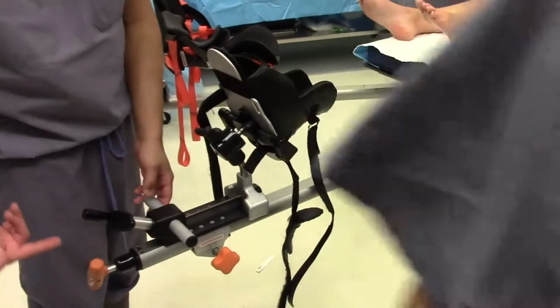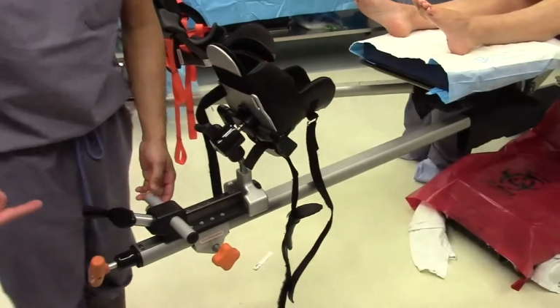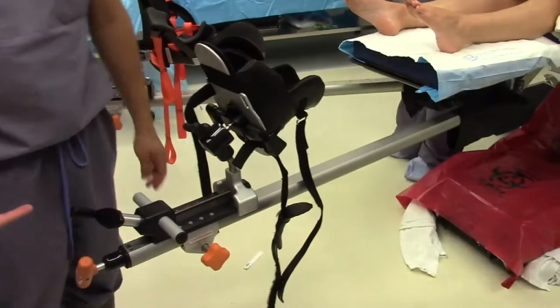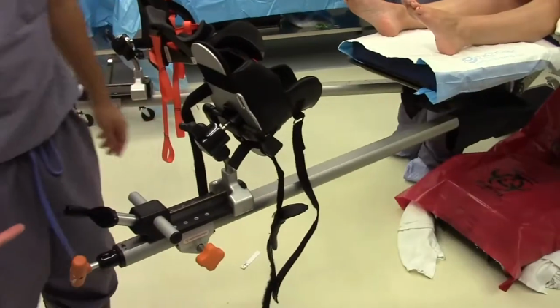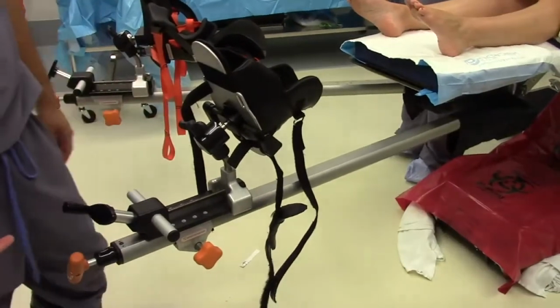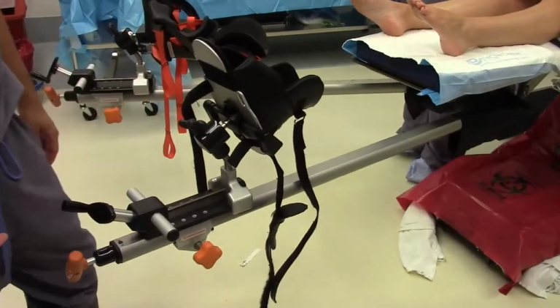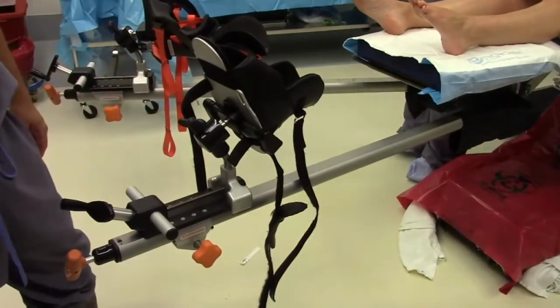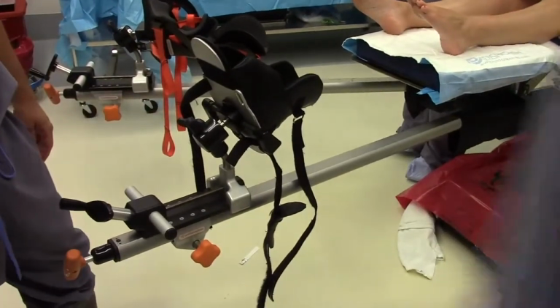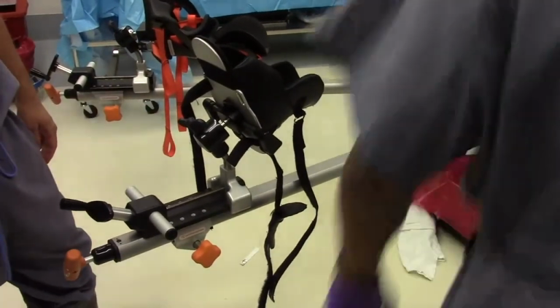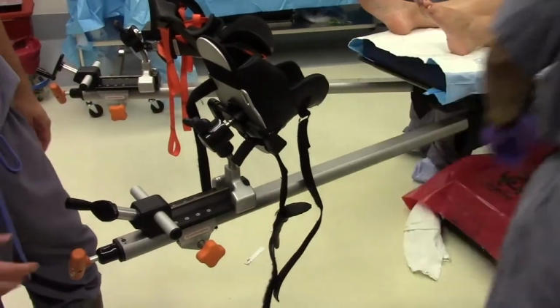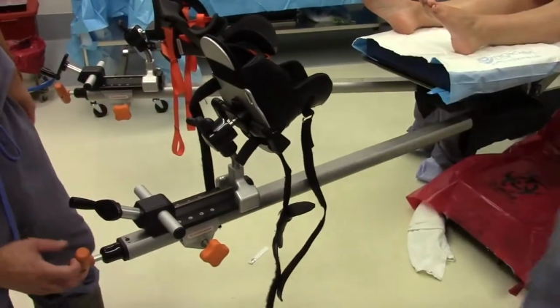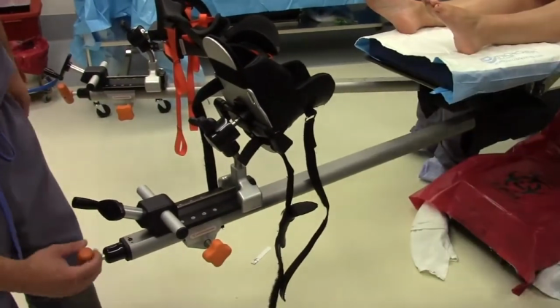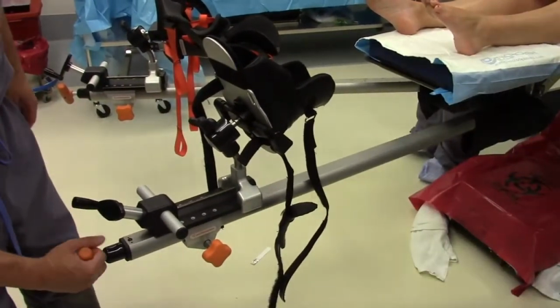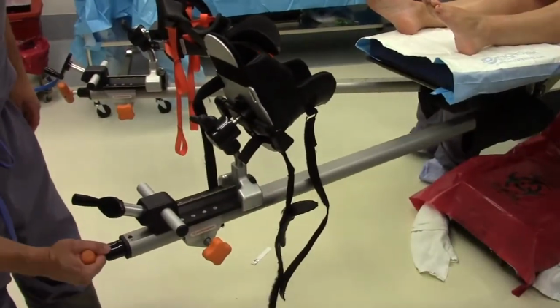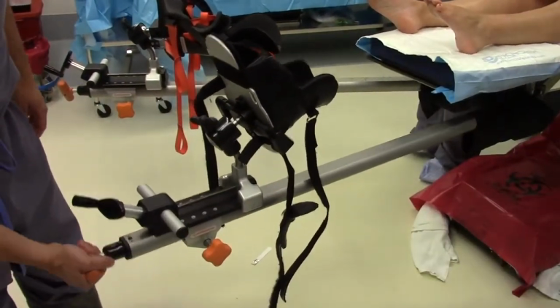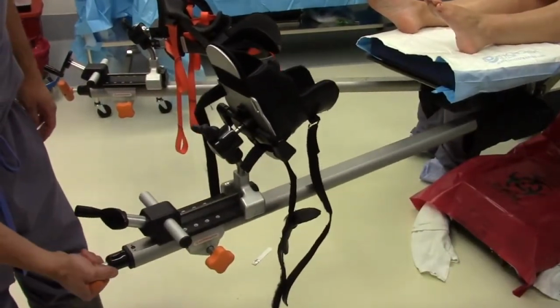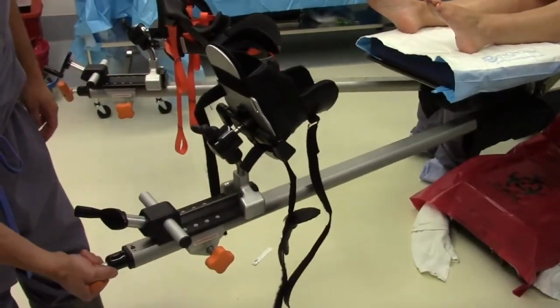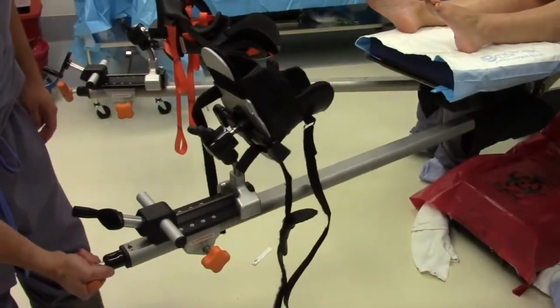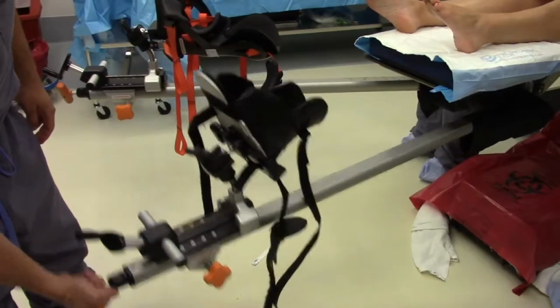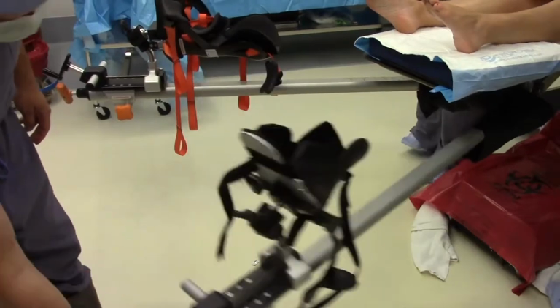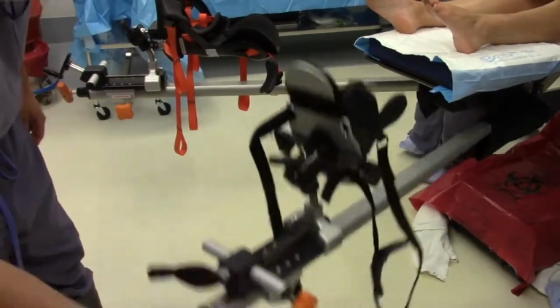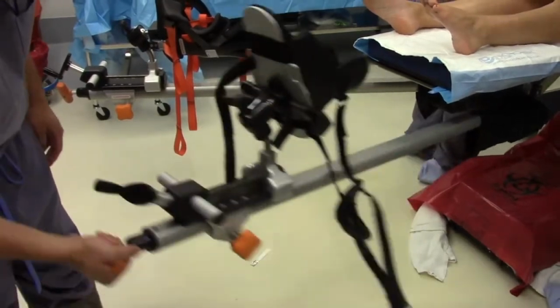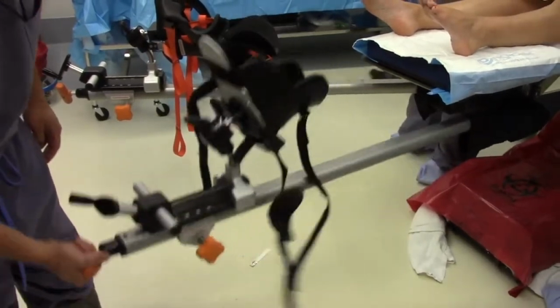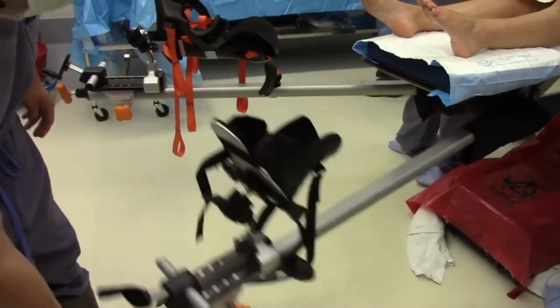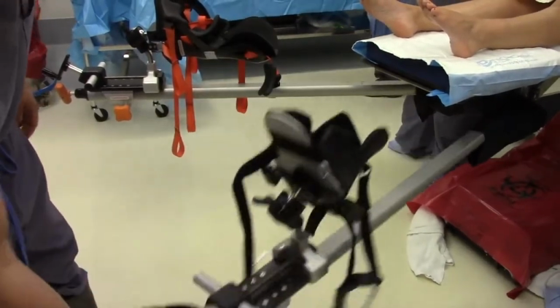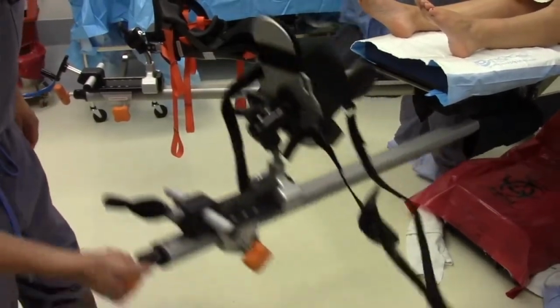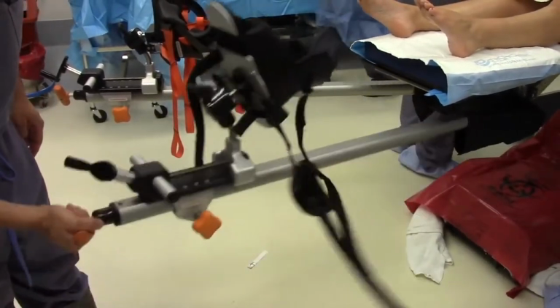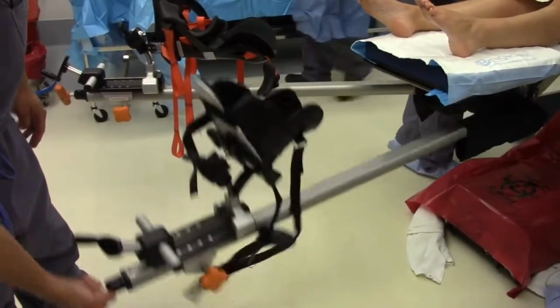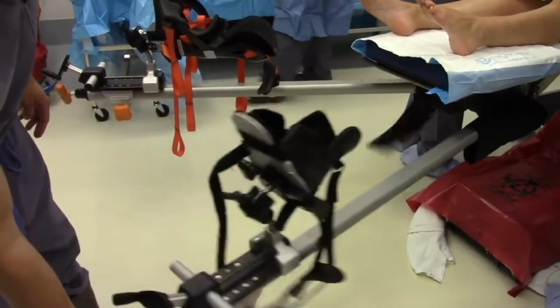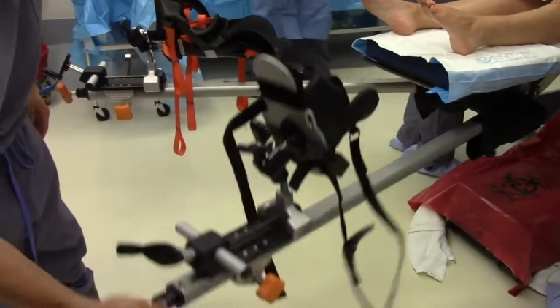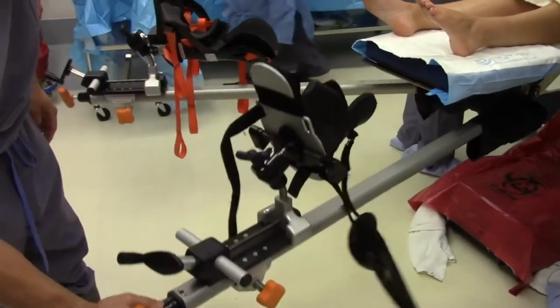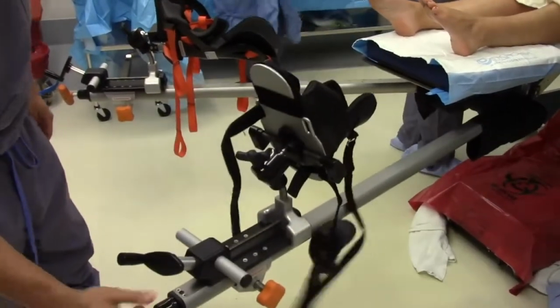At the end of the leg is an orange knob which will unlock the entire leg when turned 90 degrees, allowing you to position the leg for surgery.